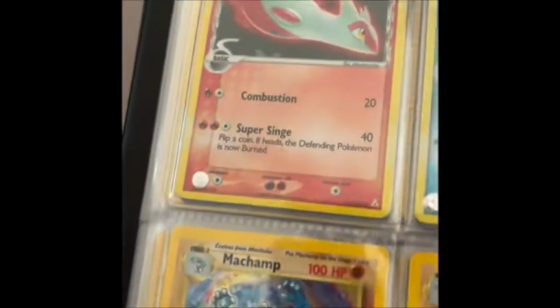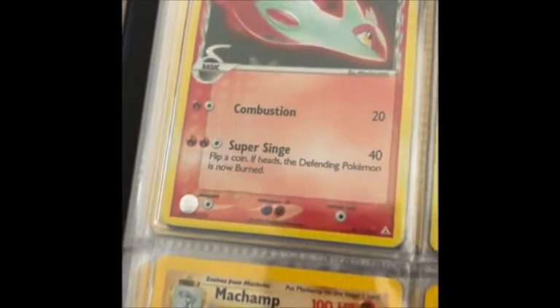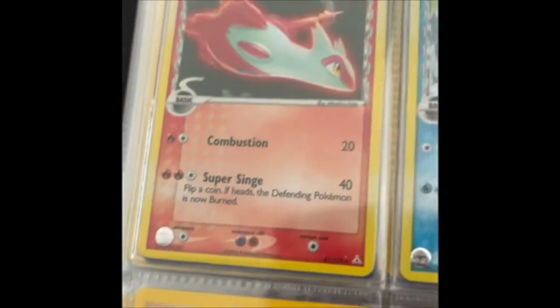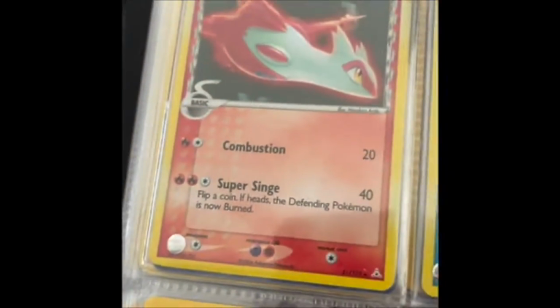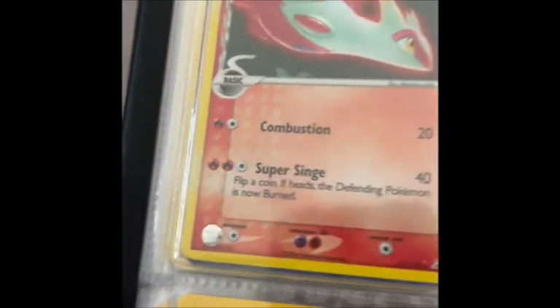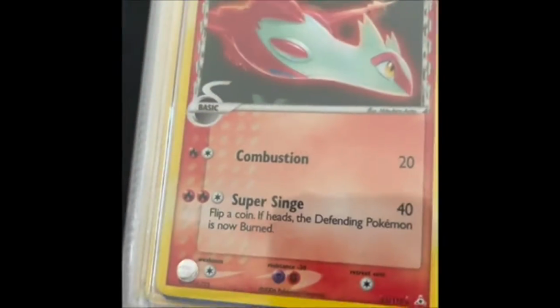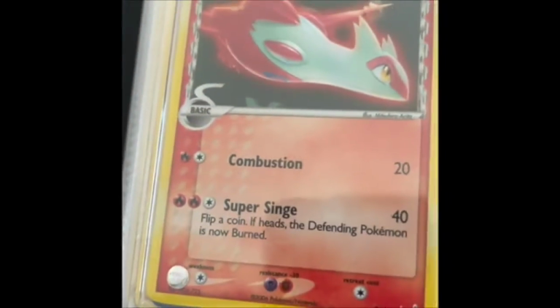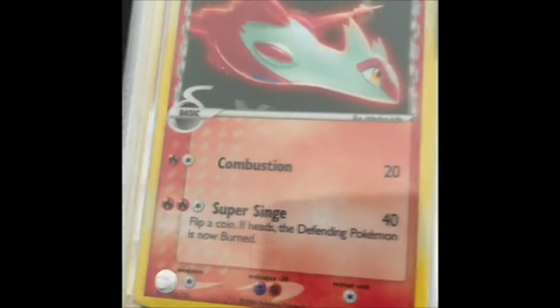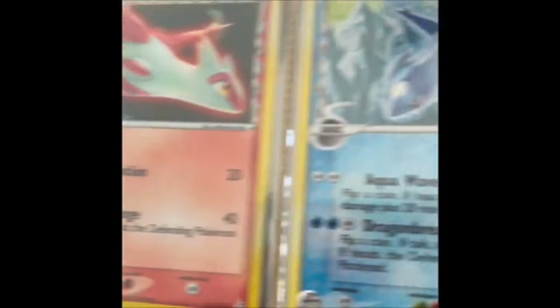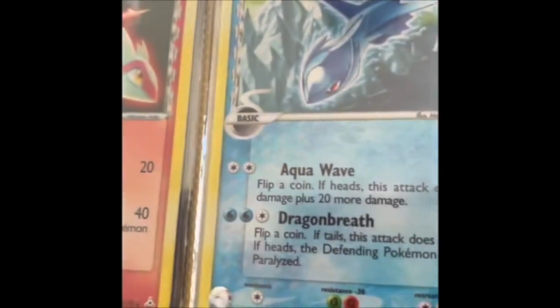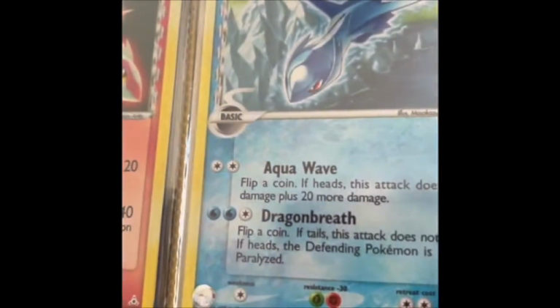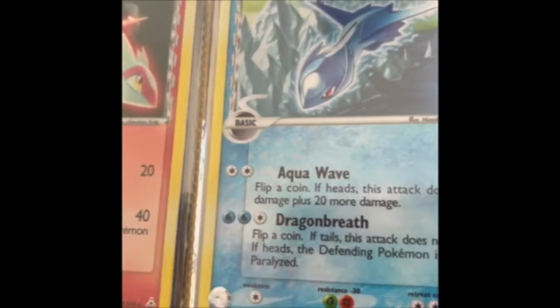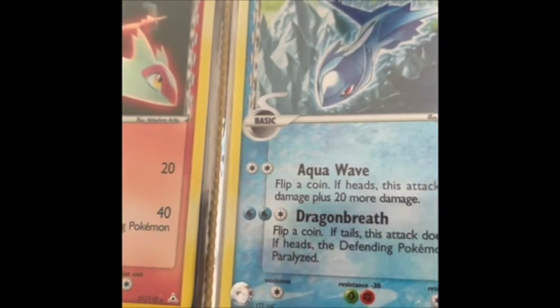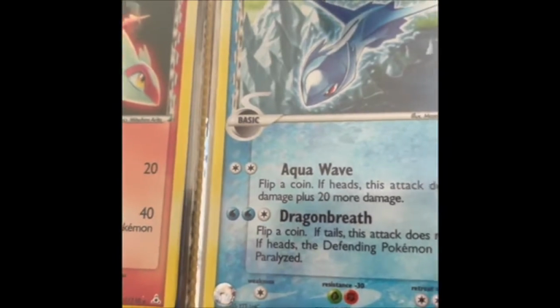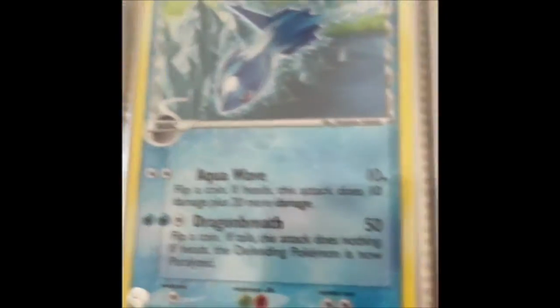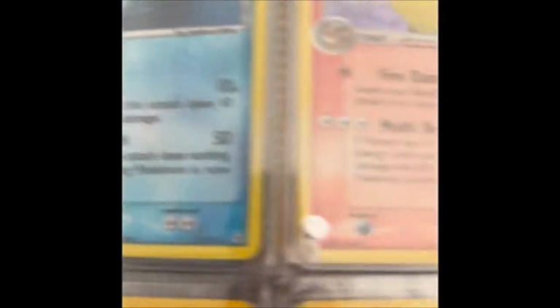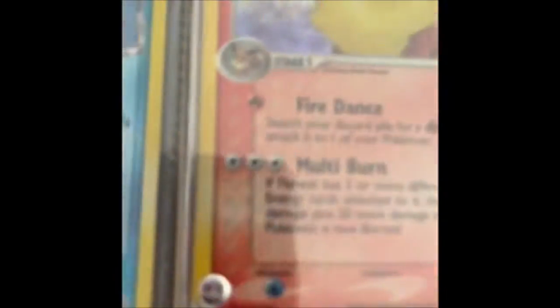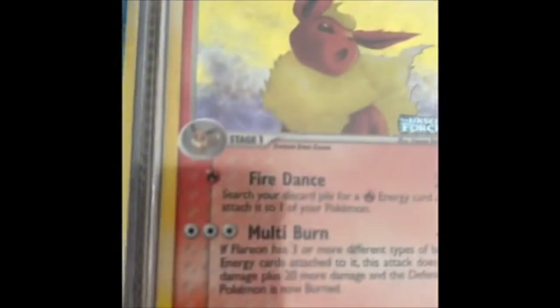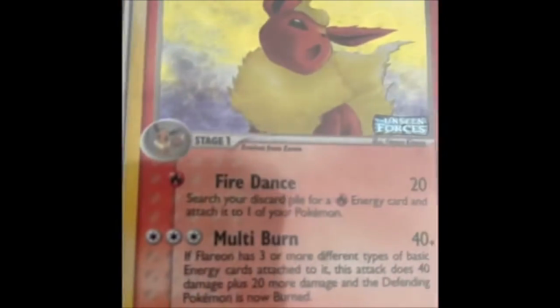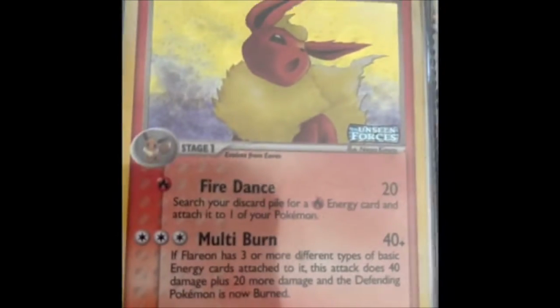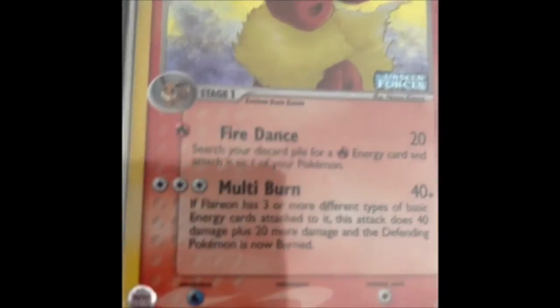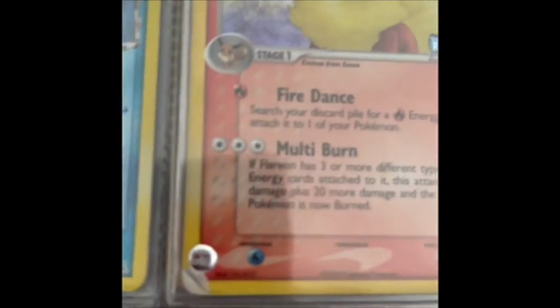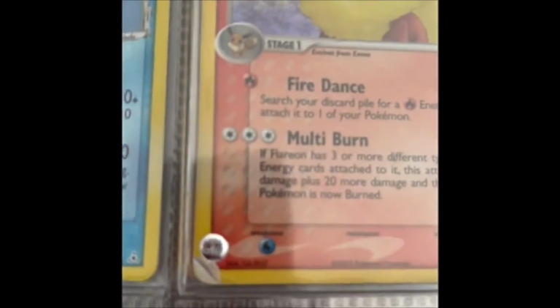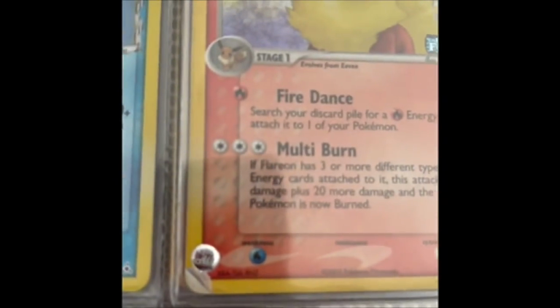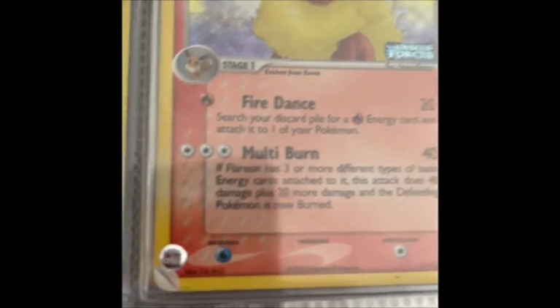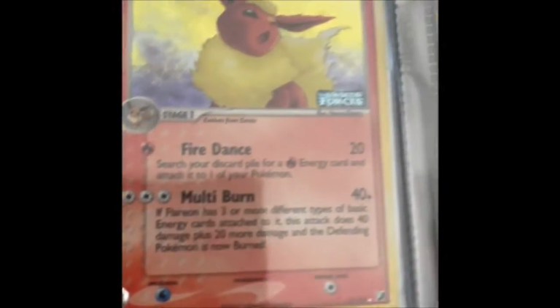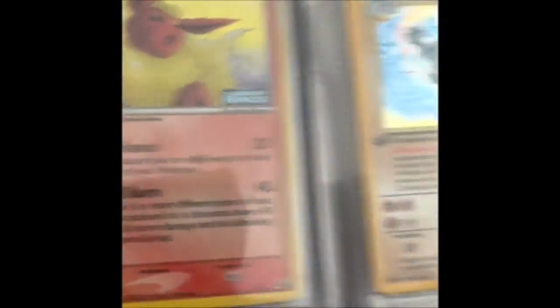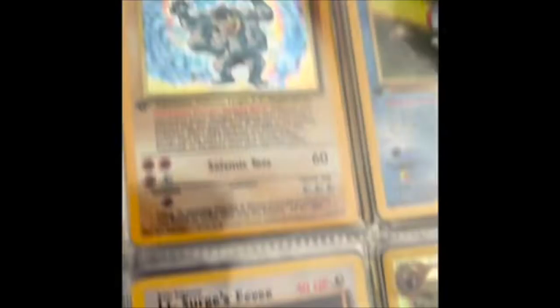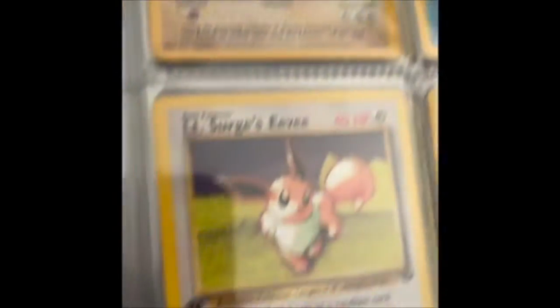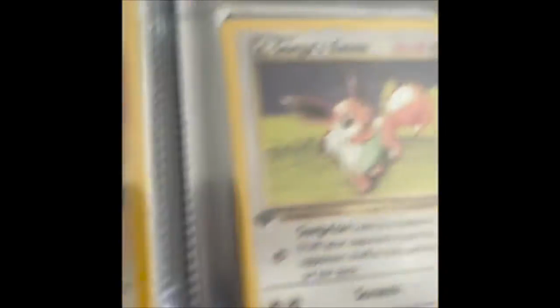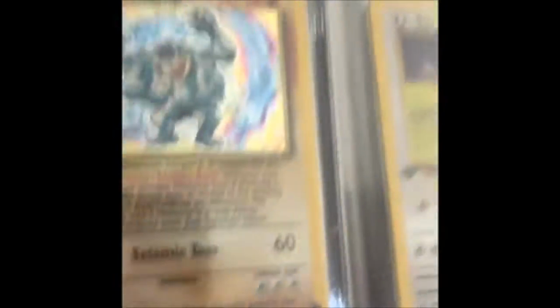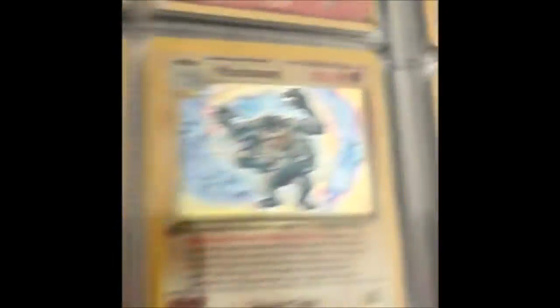These two are in all right condition — Latias and Latios, Delta Species. The Flareon Unseen Forces, as you can see, some damage in the bottom left — obviously affects the value.